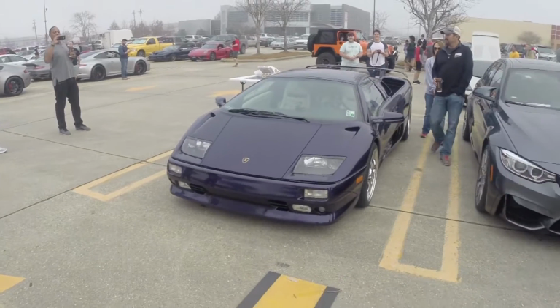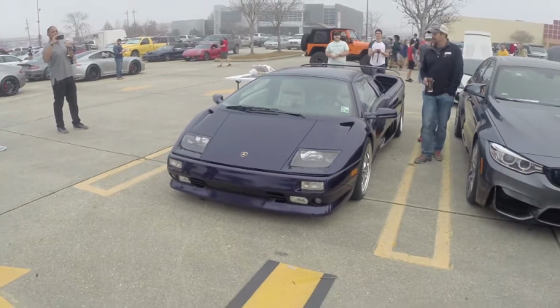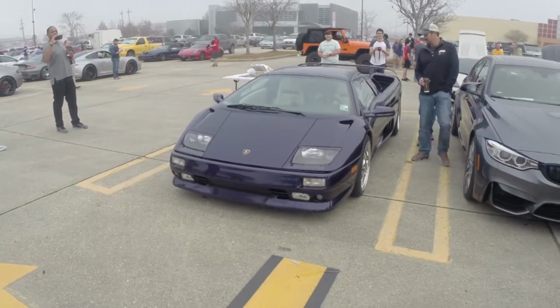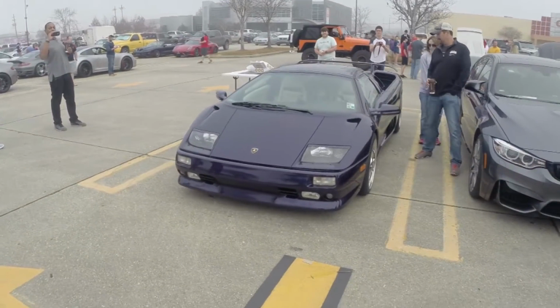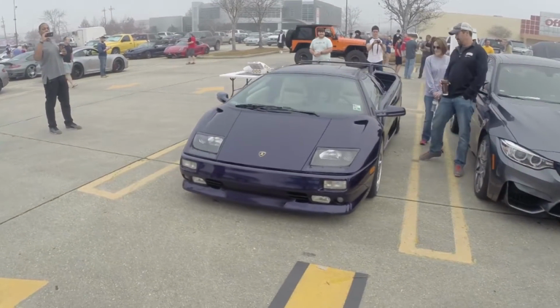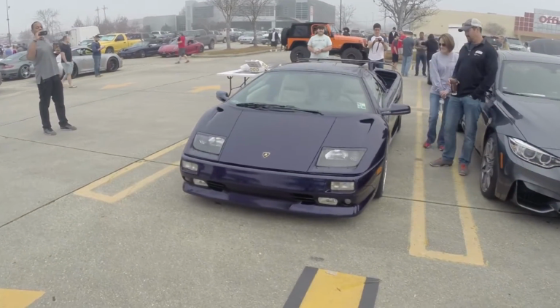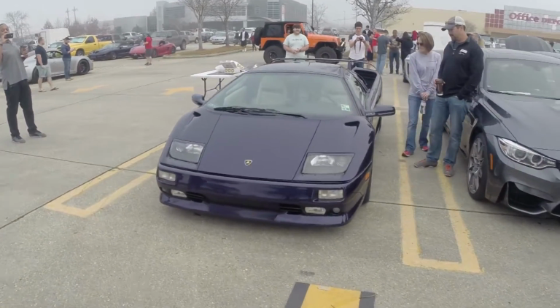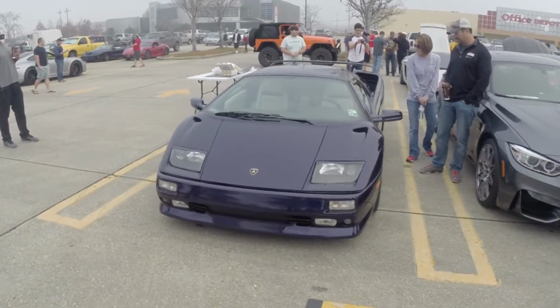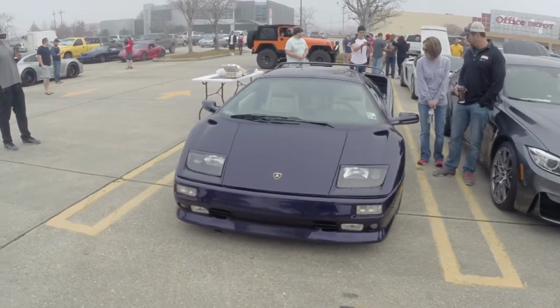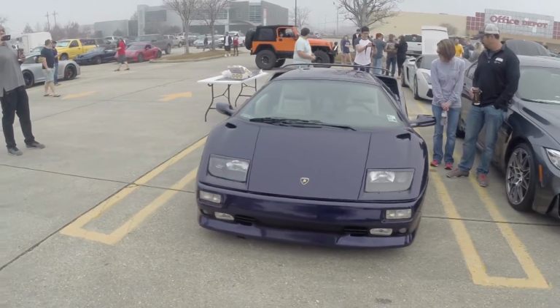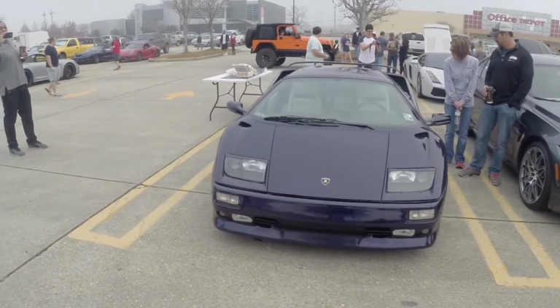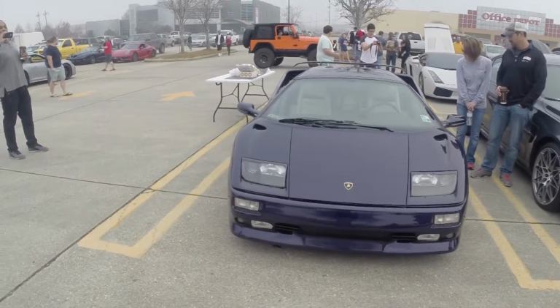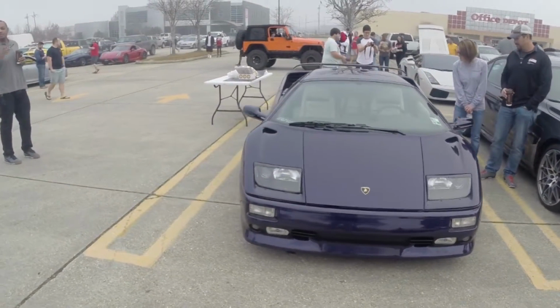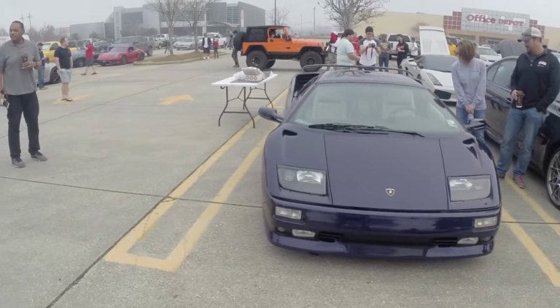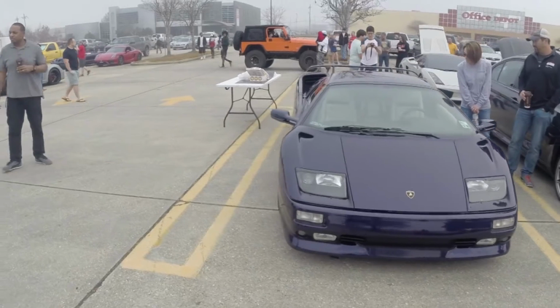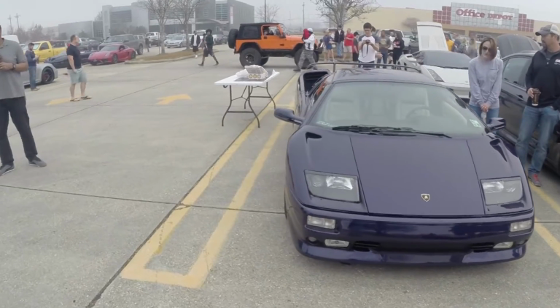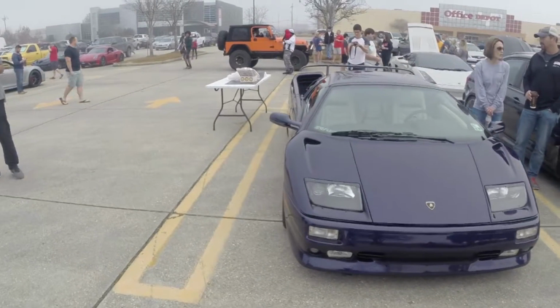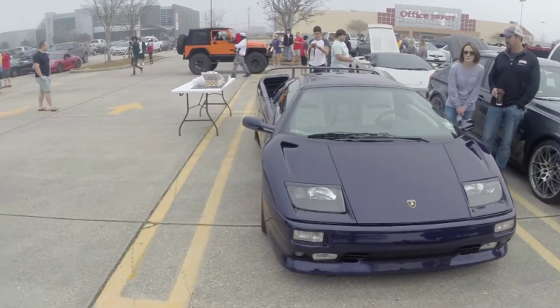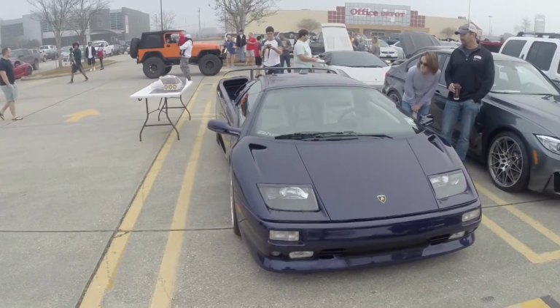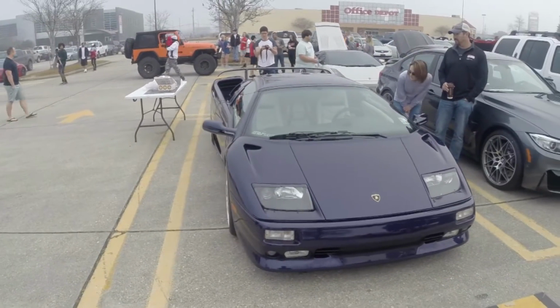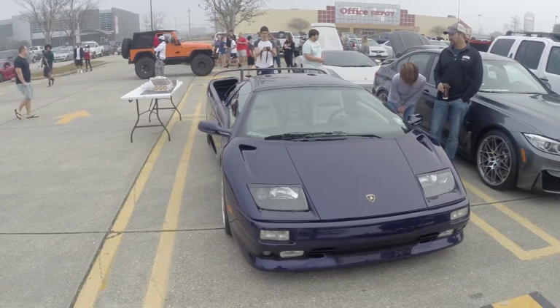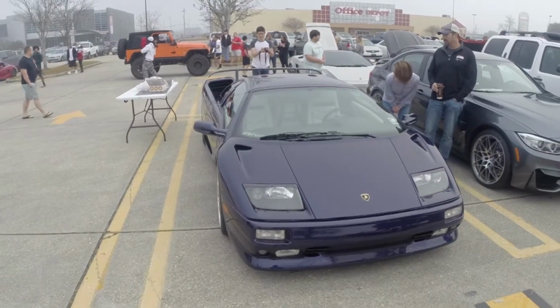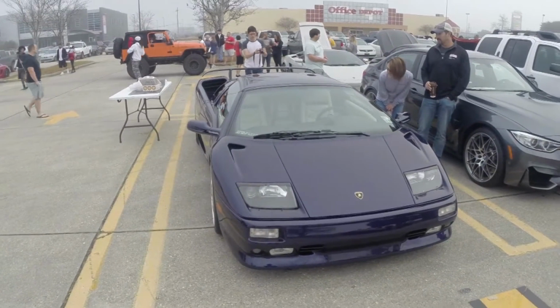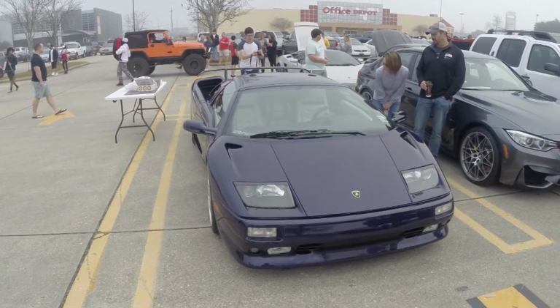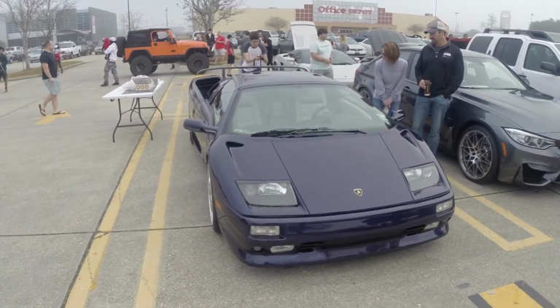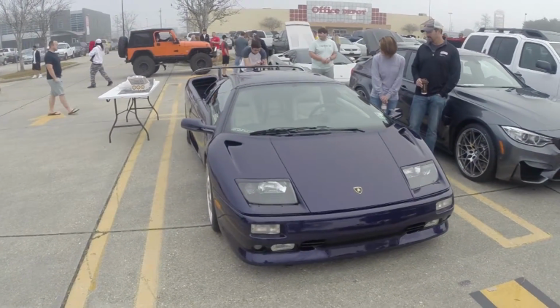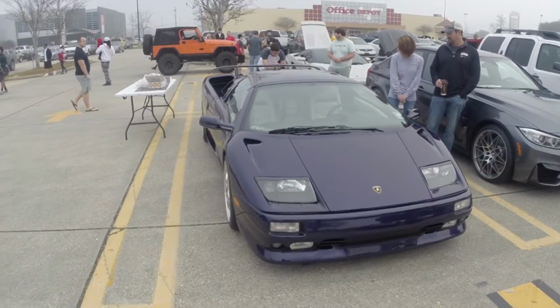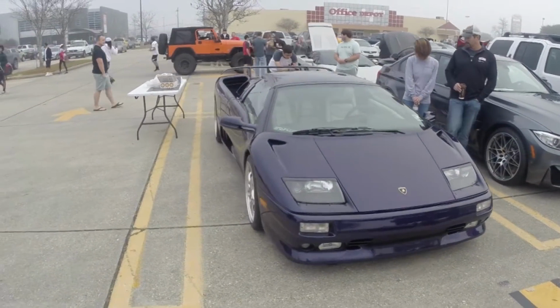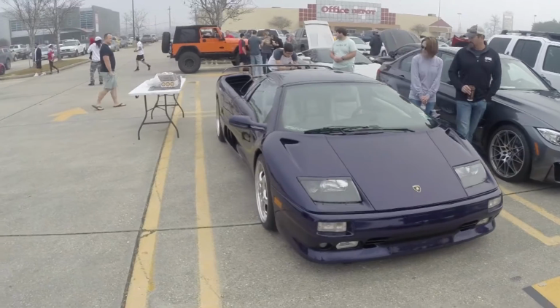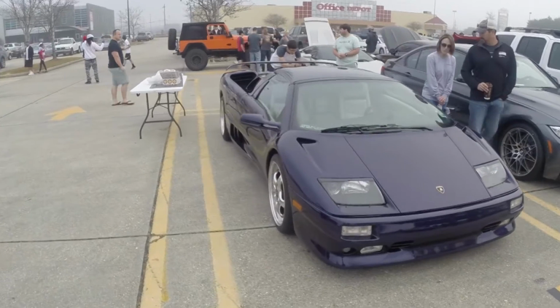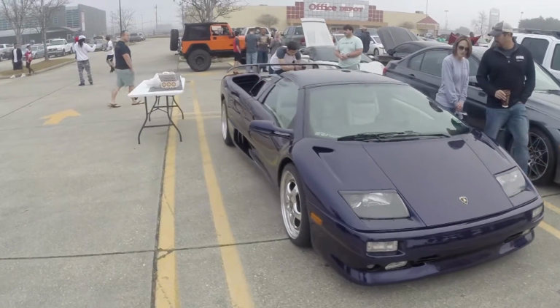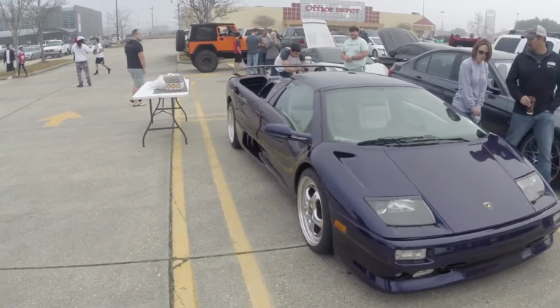It's so beautiful. The Diablo was... see, my voice is even cracking. I'm turning into a 12-year-old again. This car has that sort of pull.